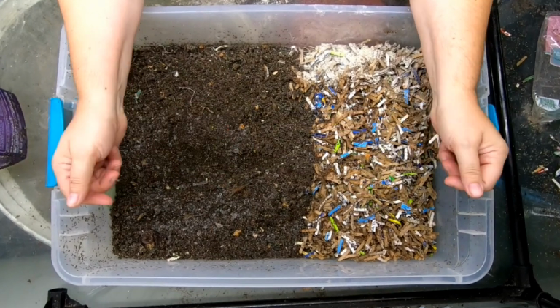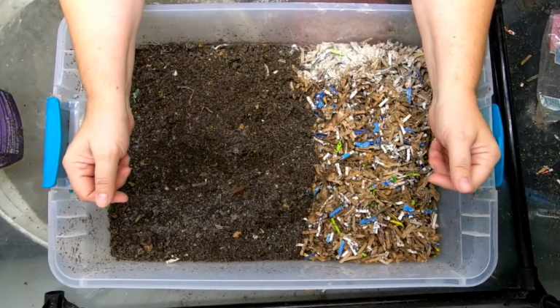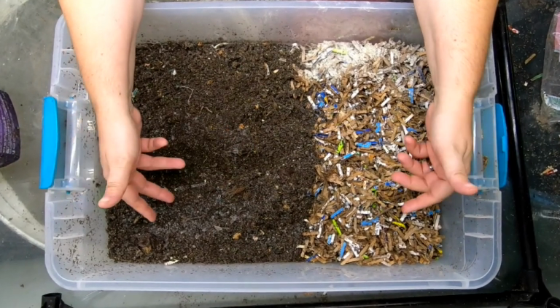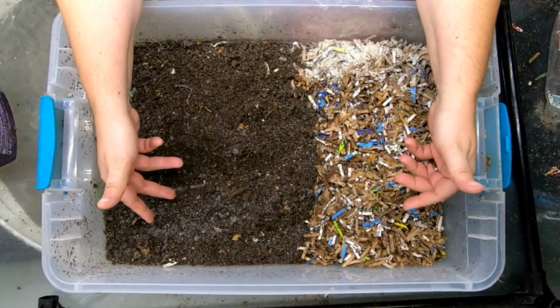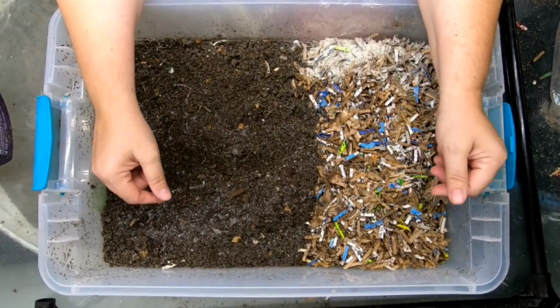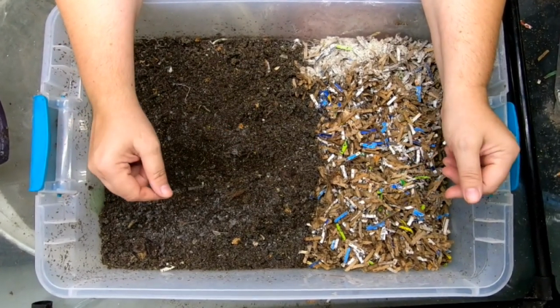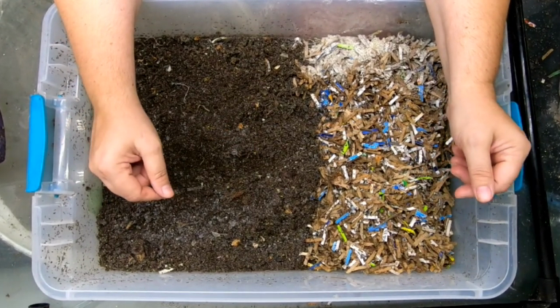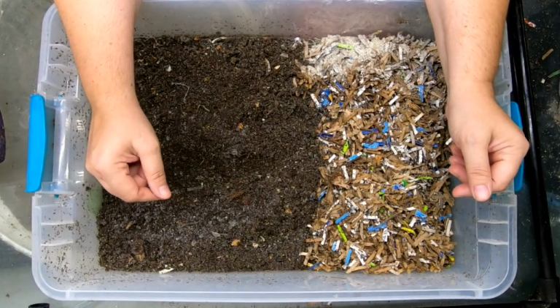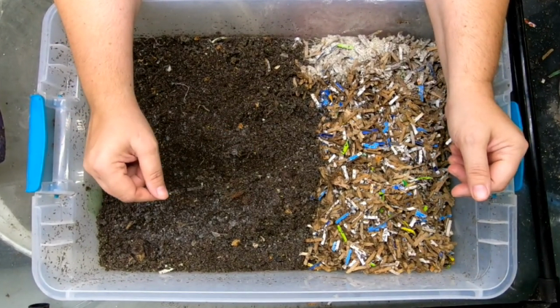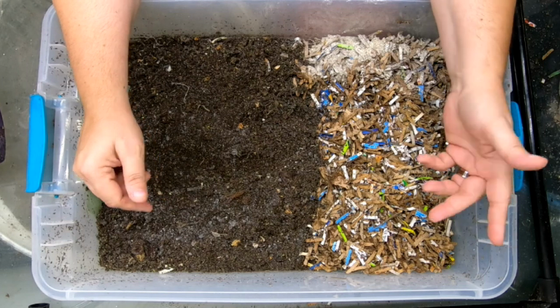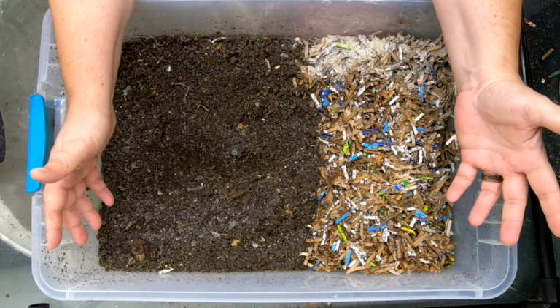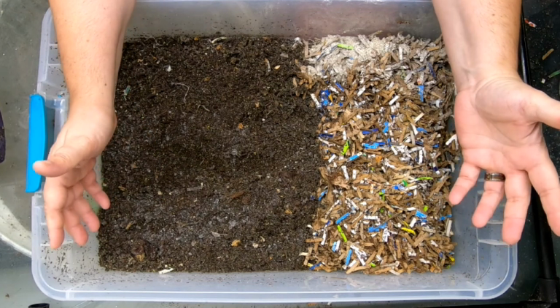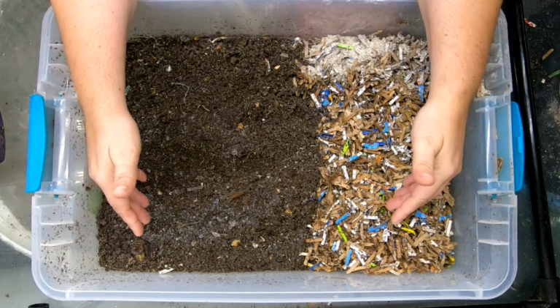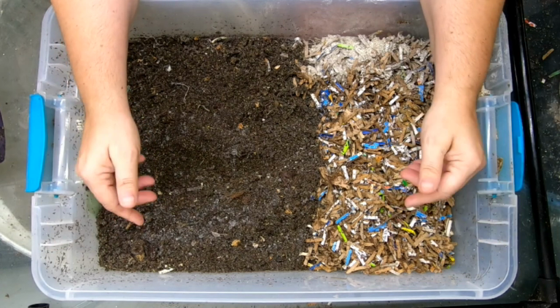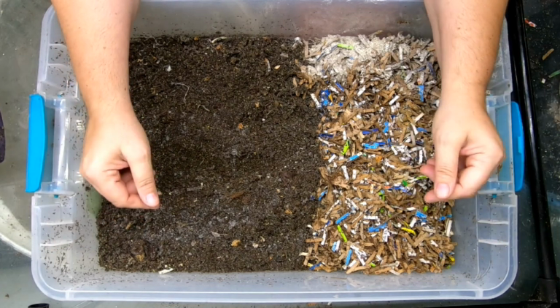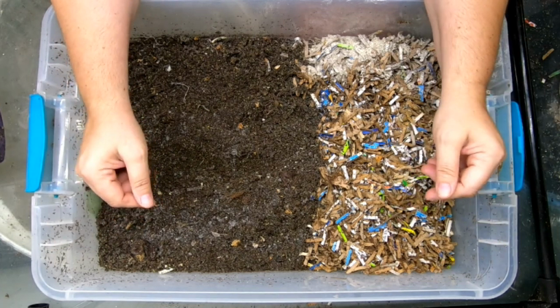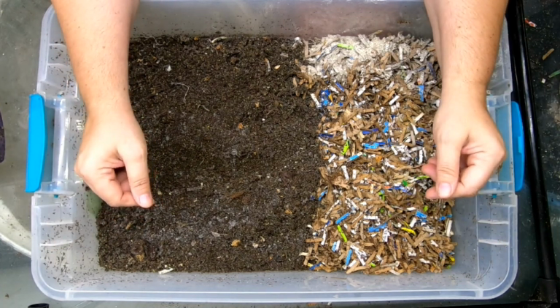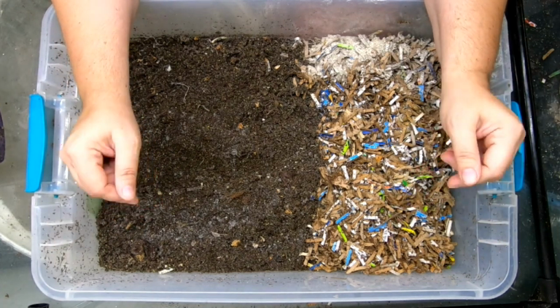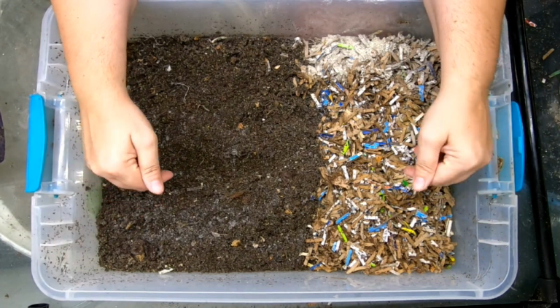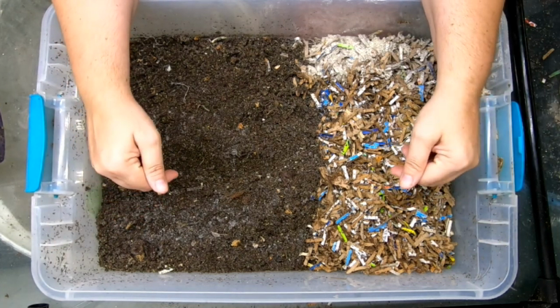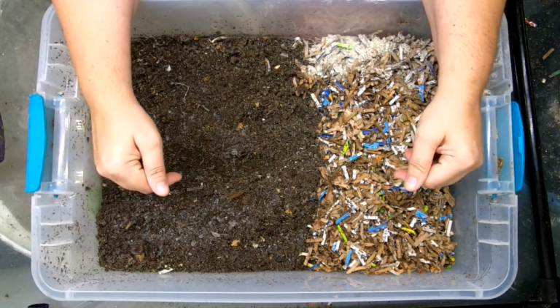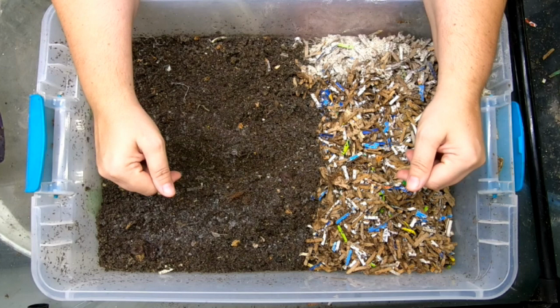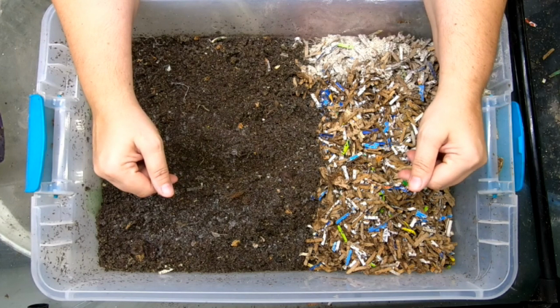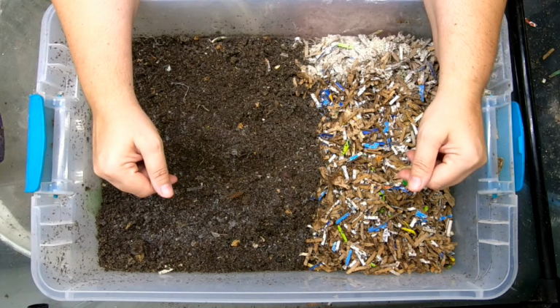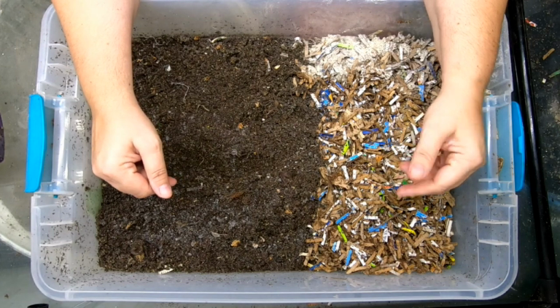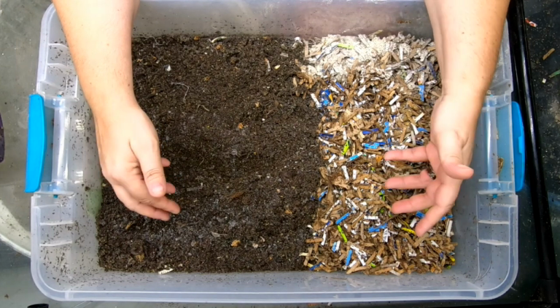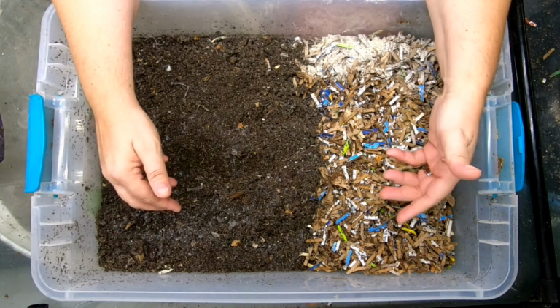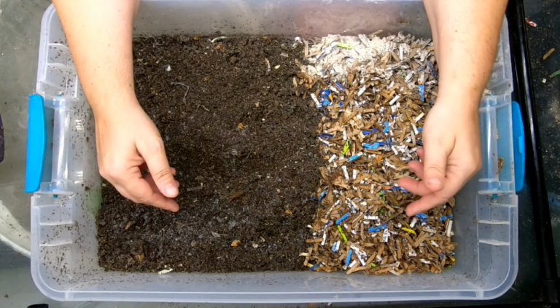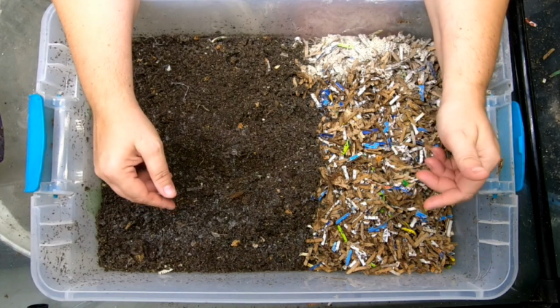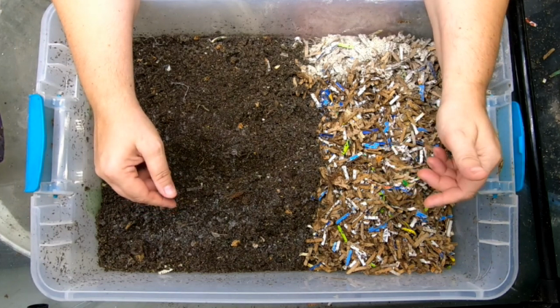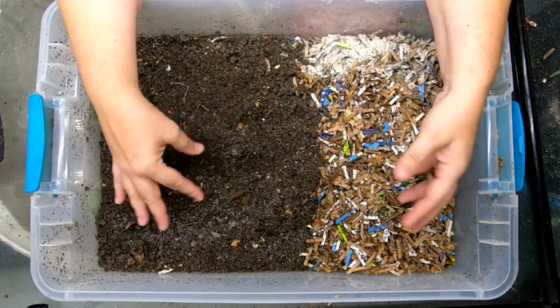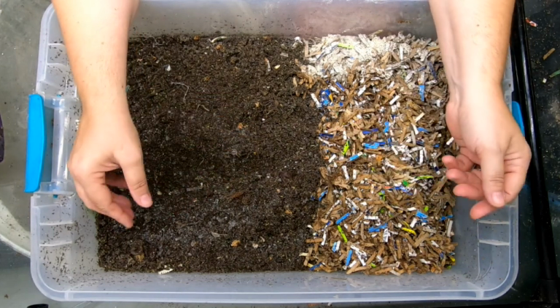I do most of my work inside my house in my basement. And in particular, today's video is going to be about red wigglers. This is a set of three bins that are only red wigglers.